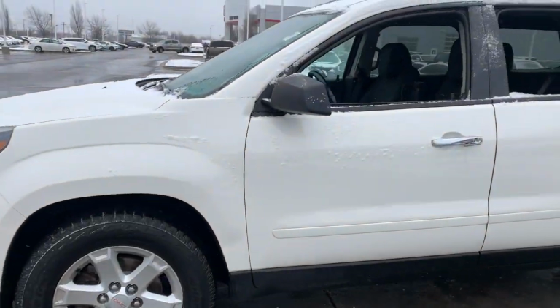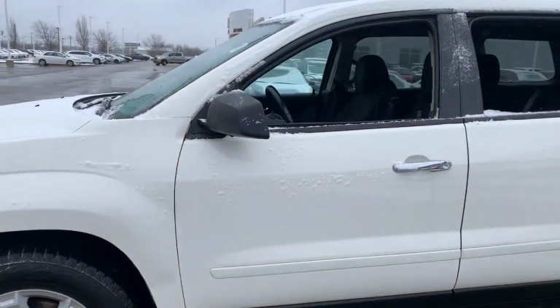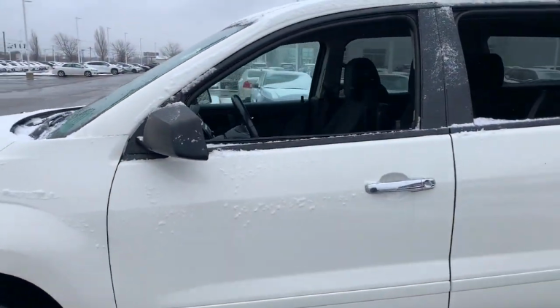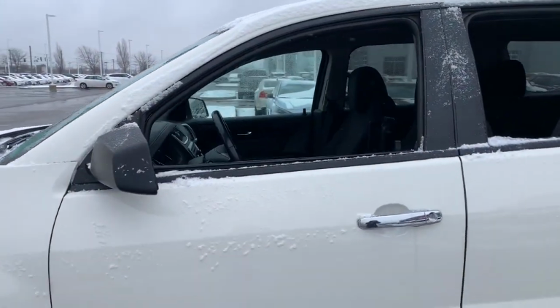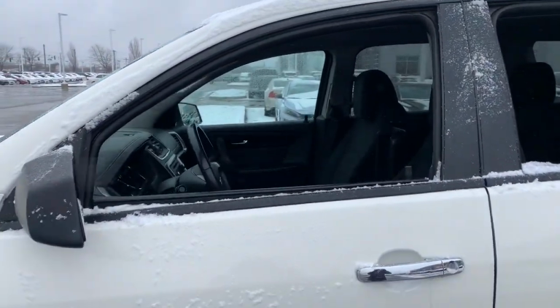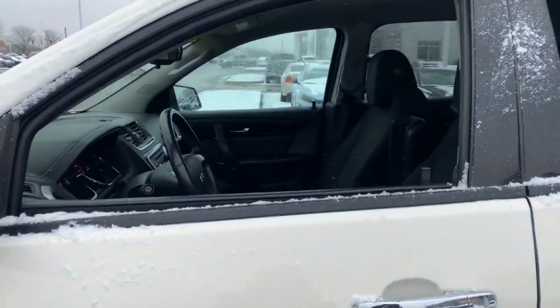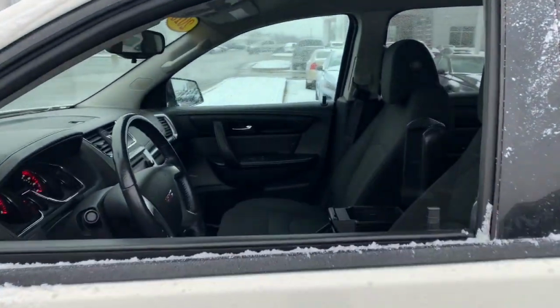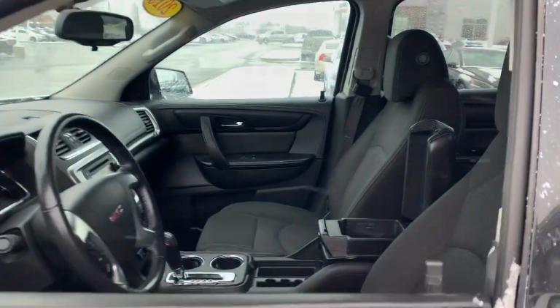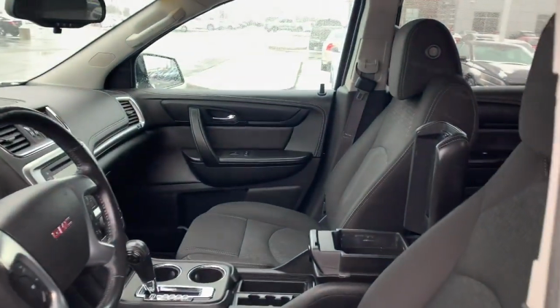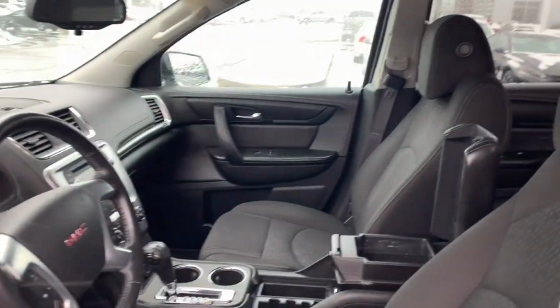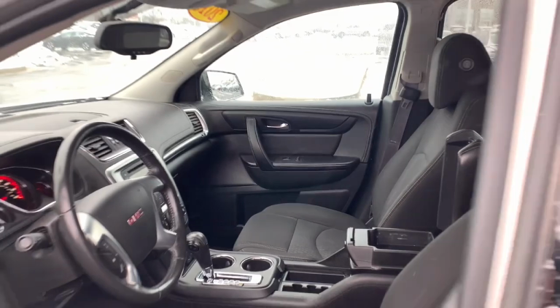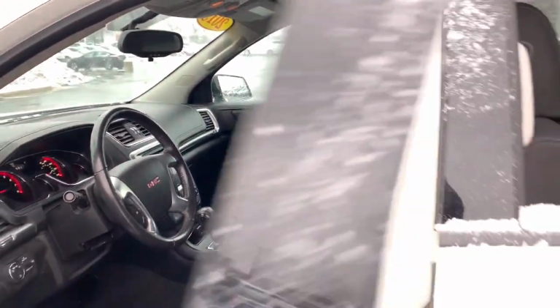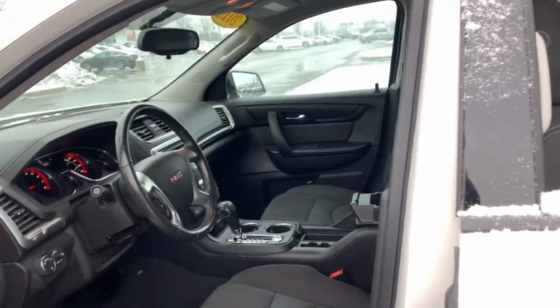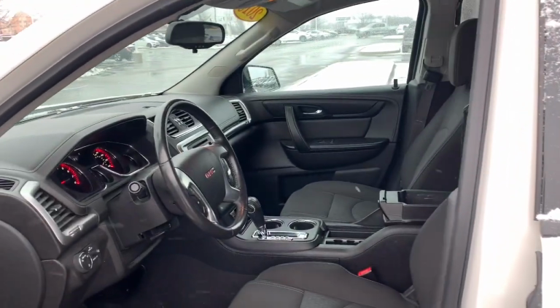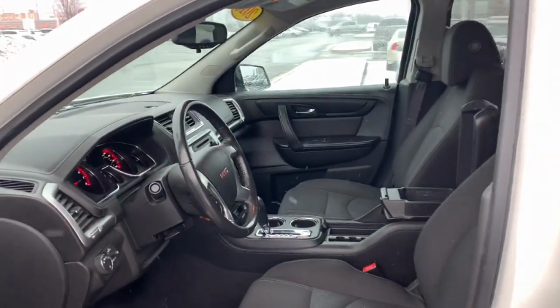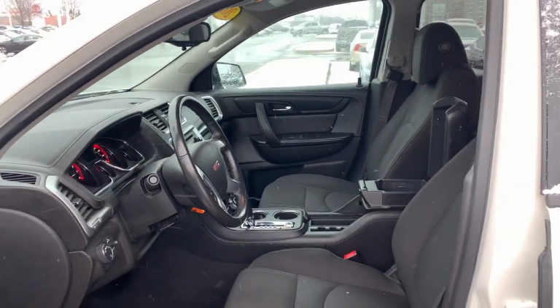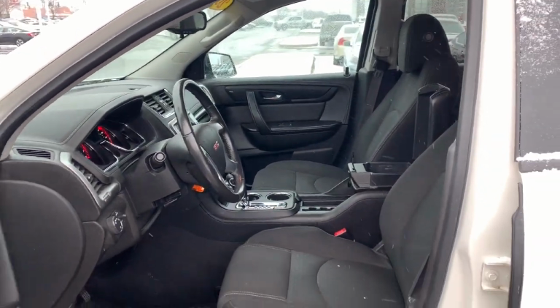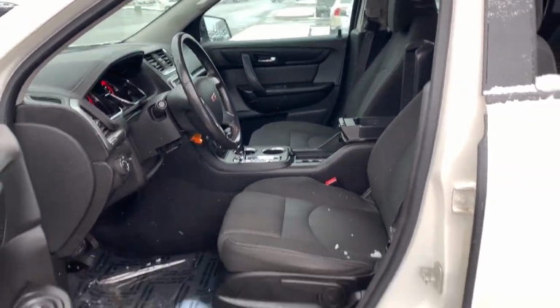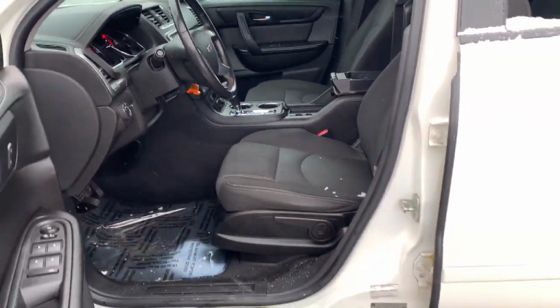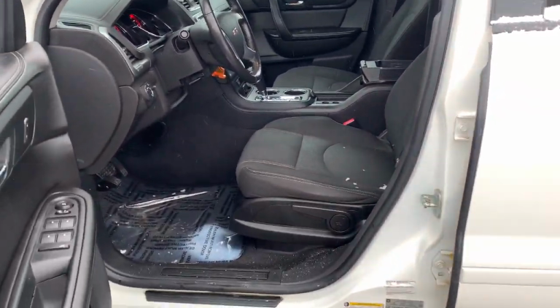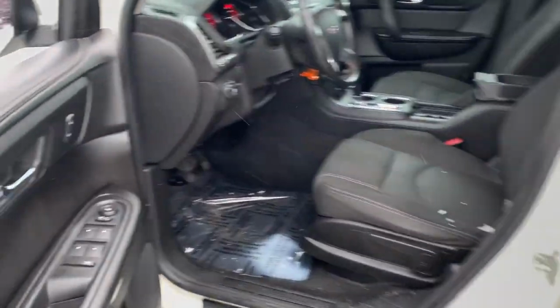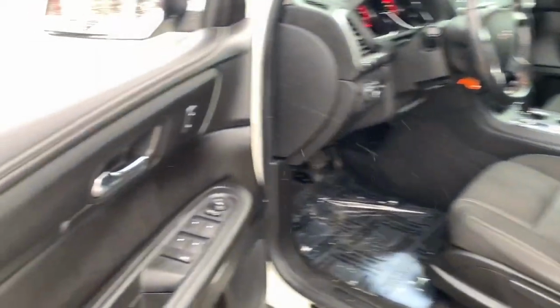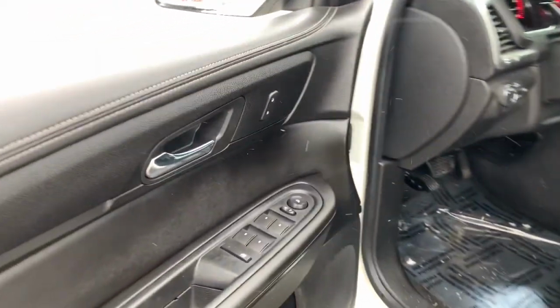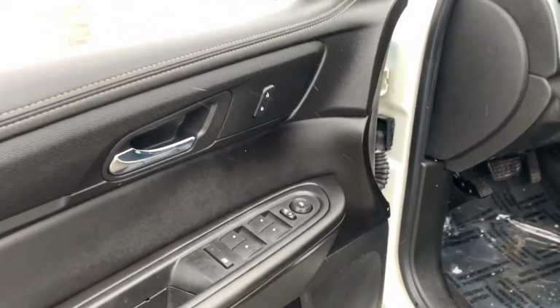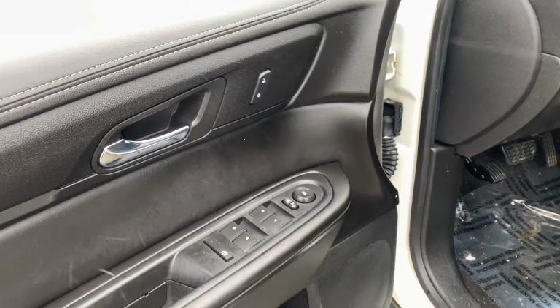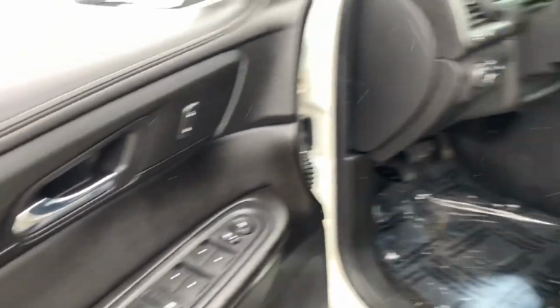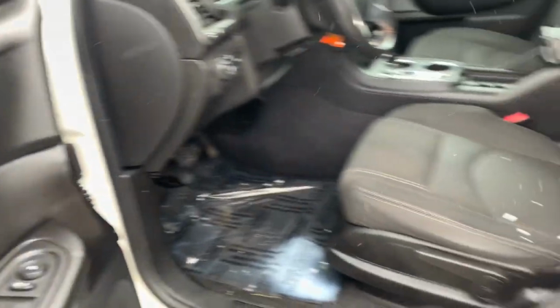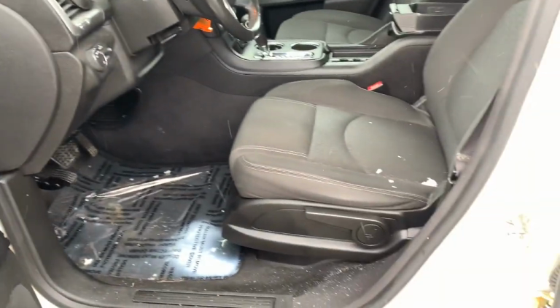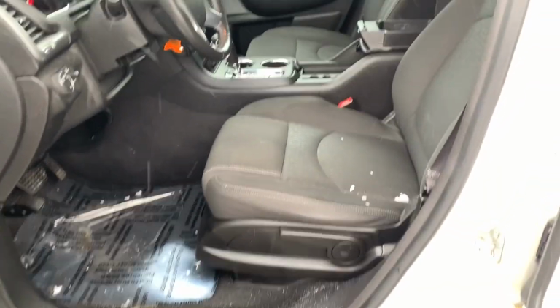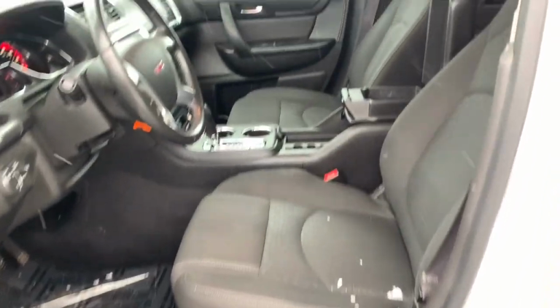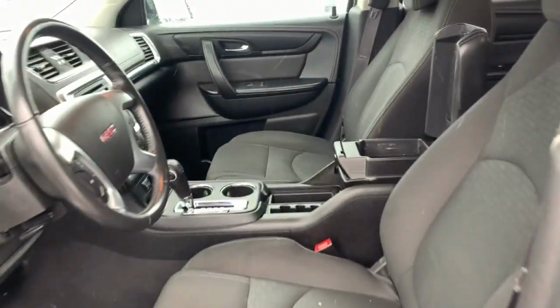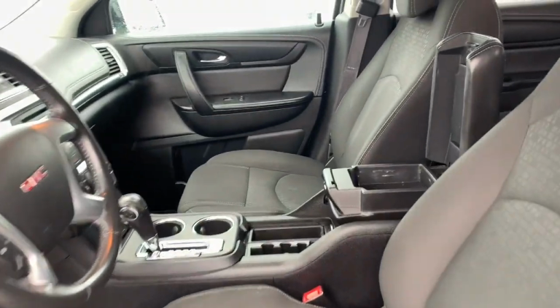Here's a versatile Acadia that offers a roomy, attractive interior, flexible seating, intuitive infotainment, impressive safety features, and robust performance. It's perfect for your family's needs.